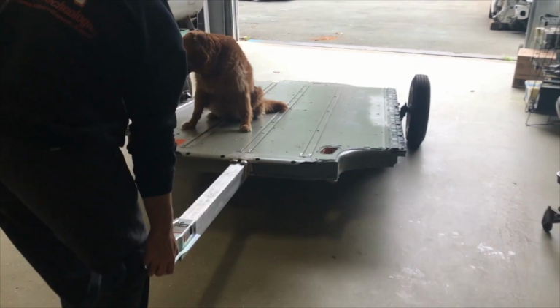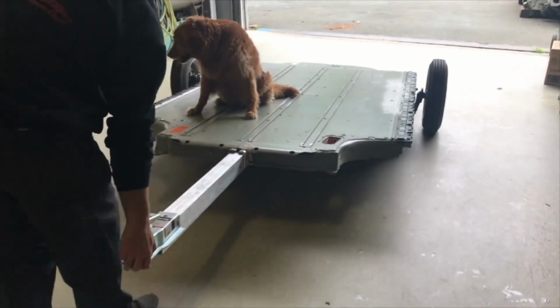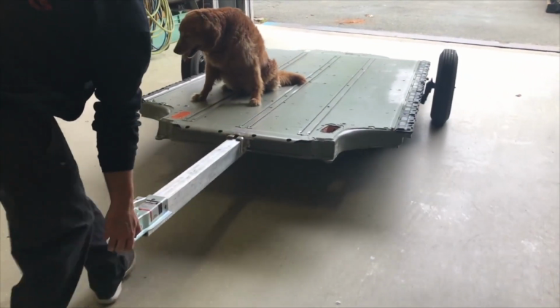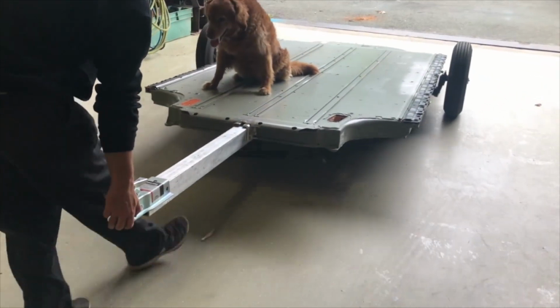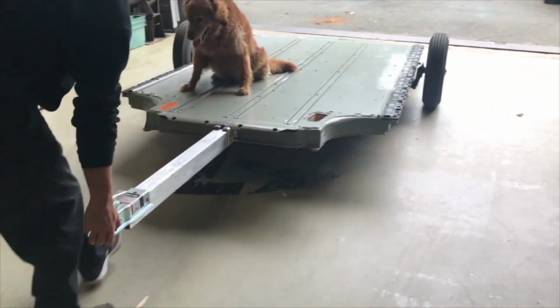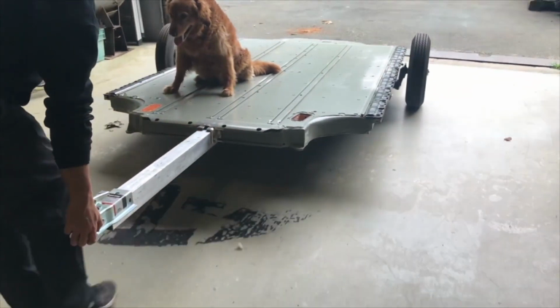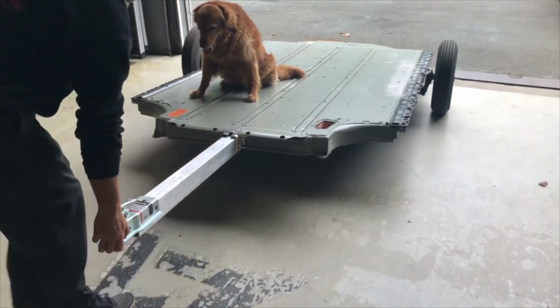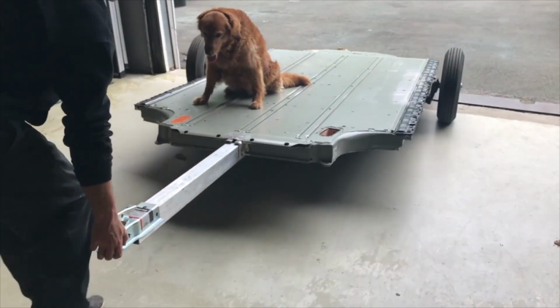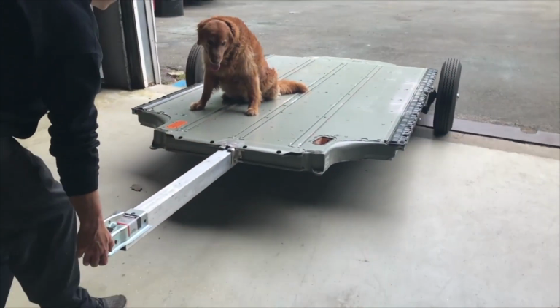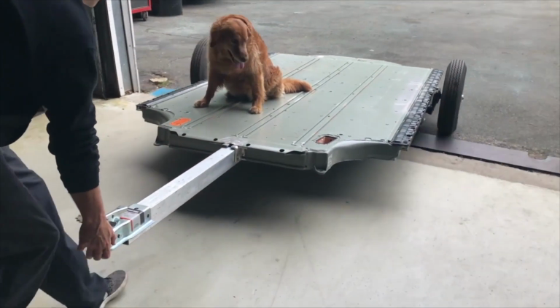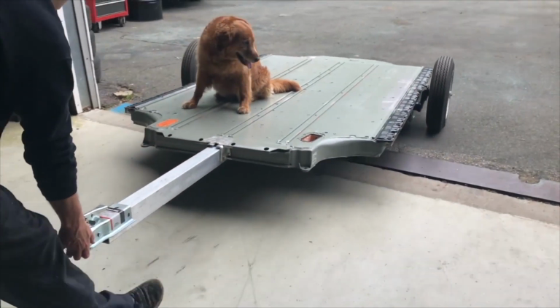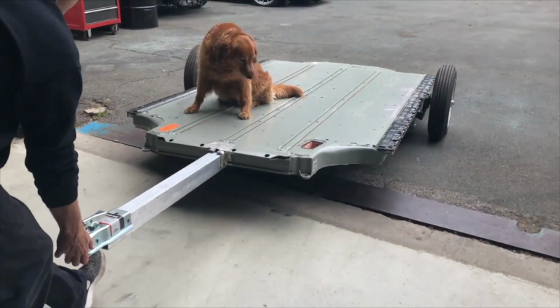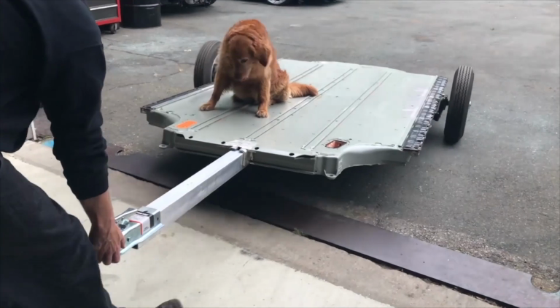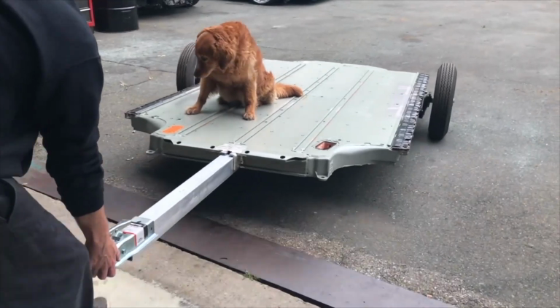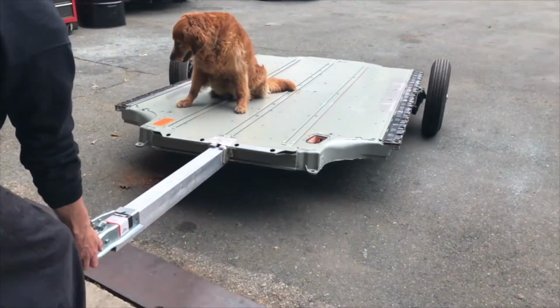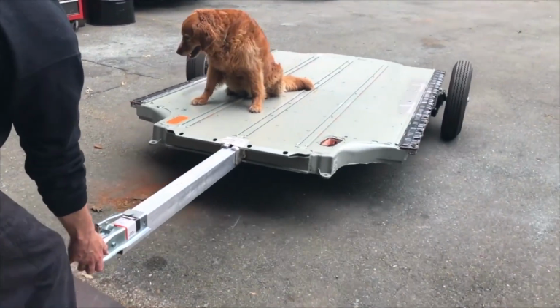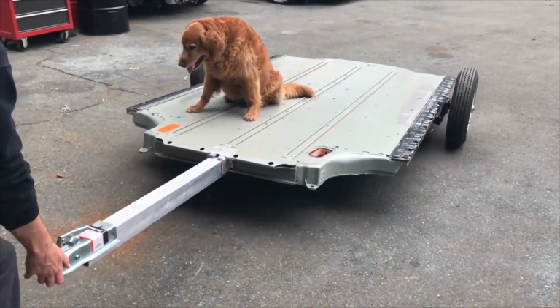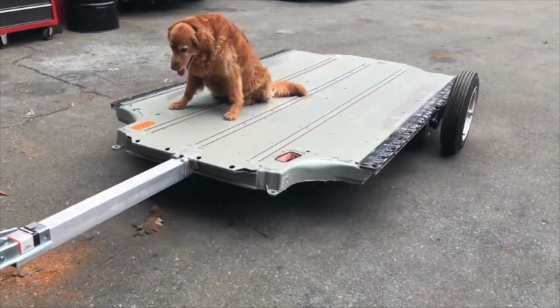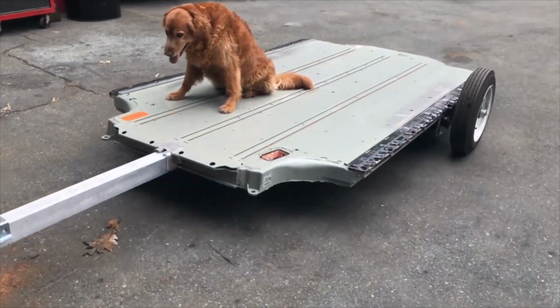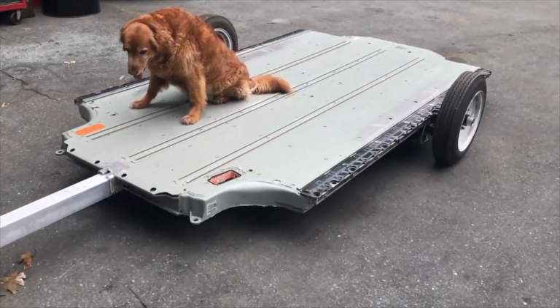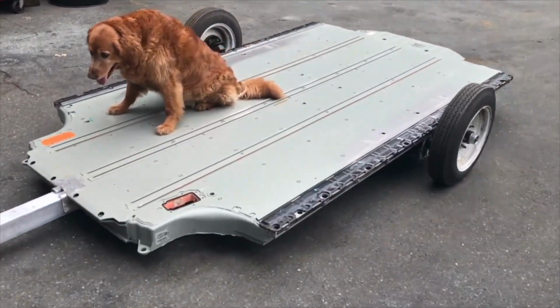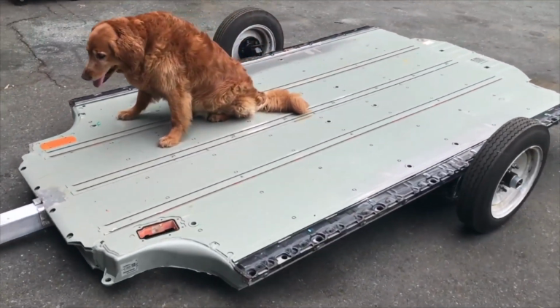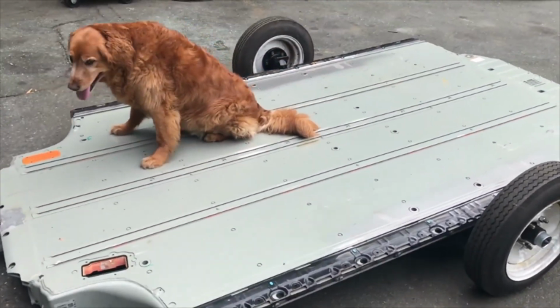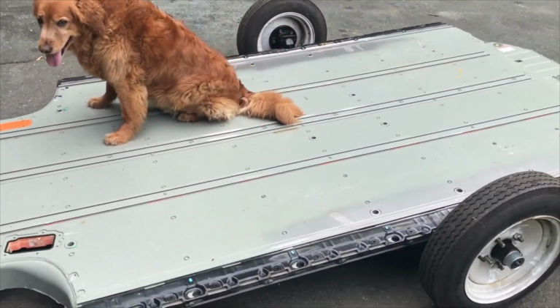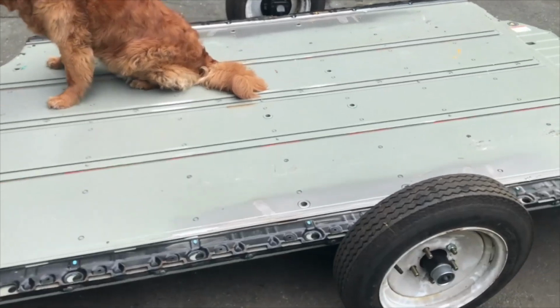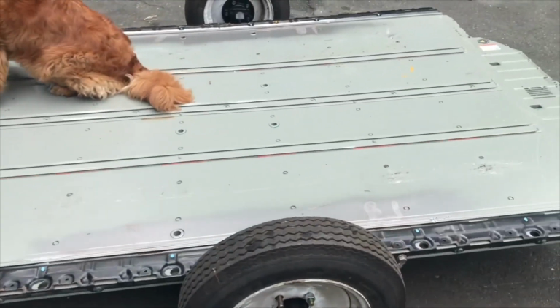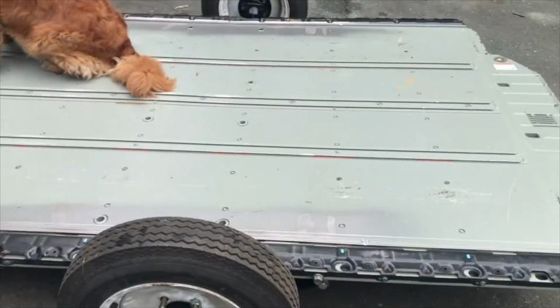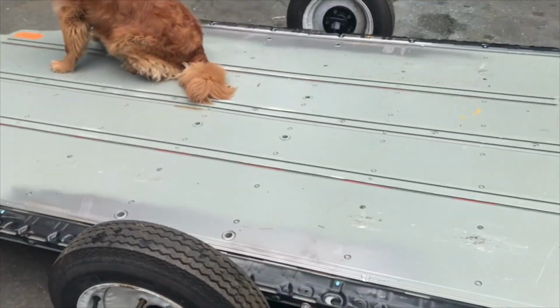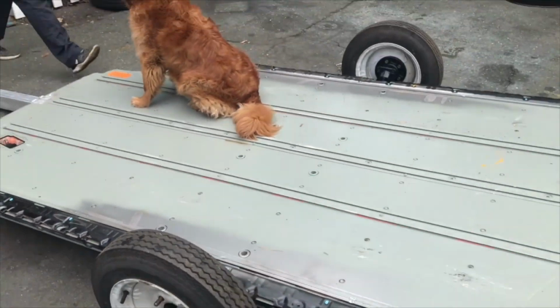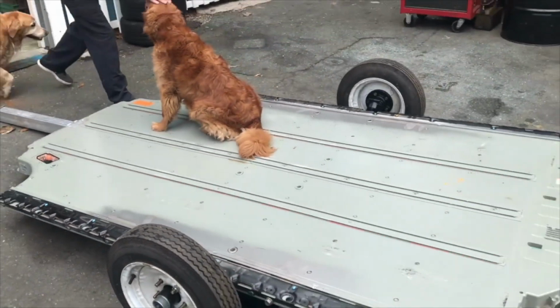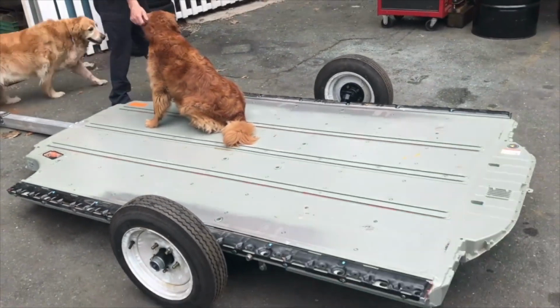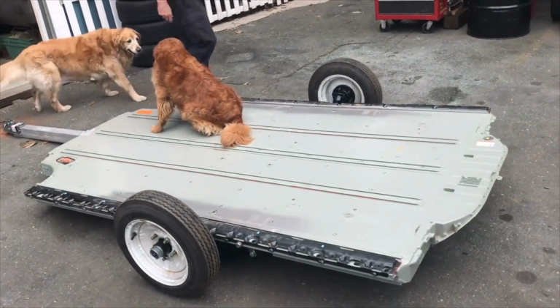Well, I didn't put batteries in it for a few reasons. One, I didn't want to tow with my Model S. Two, I don't need the extra range. And three, I wanted to be able to use it with different vehicles without having to worry about the needless weight penalty.